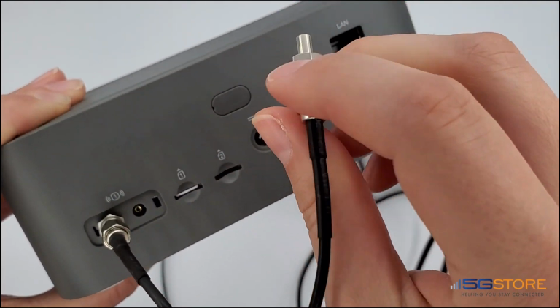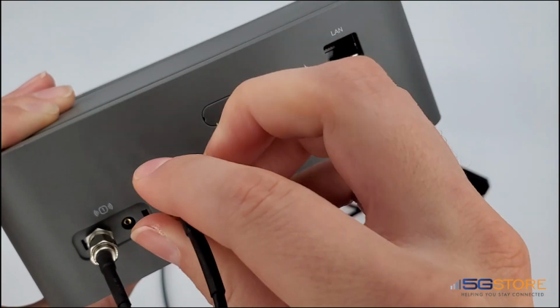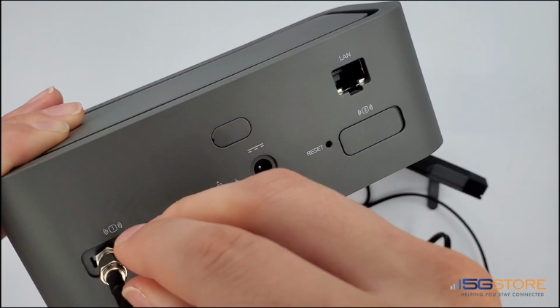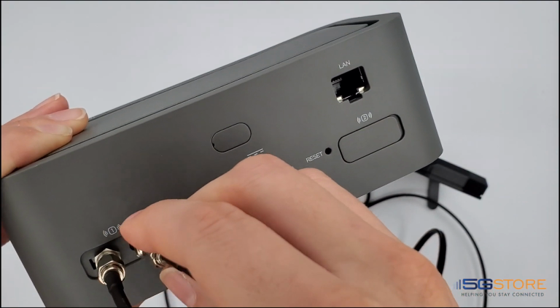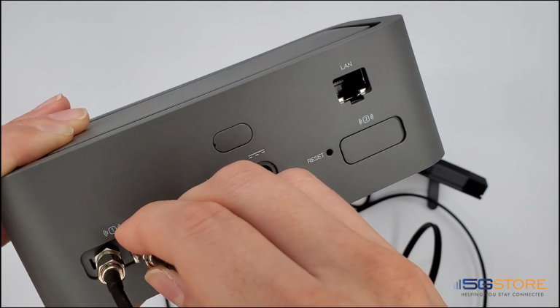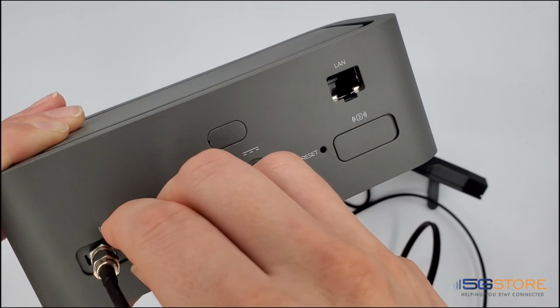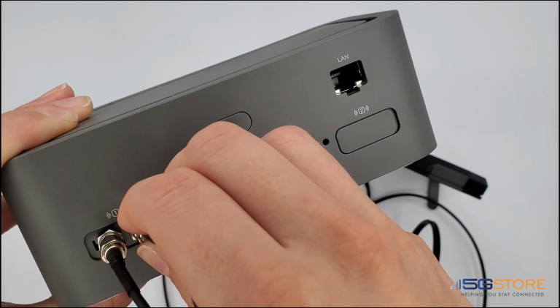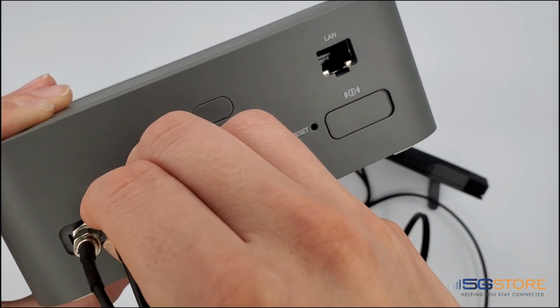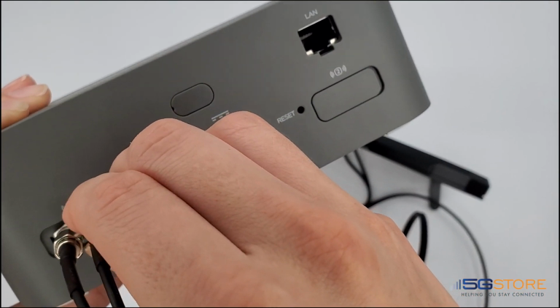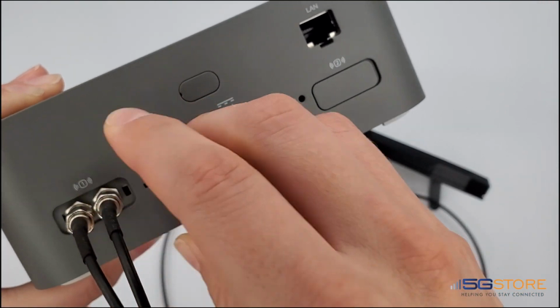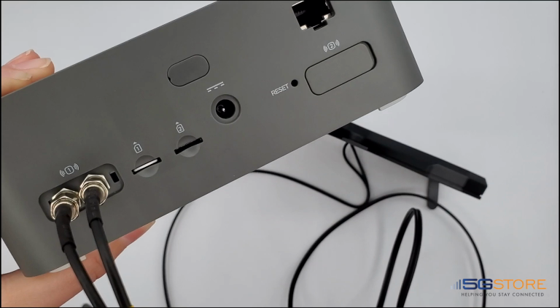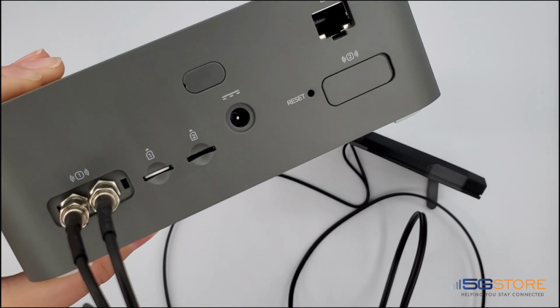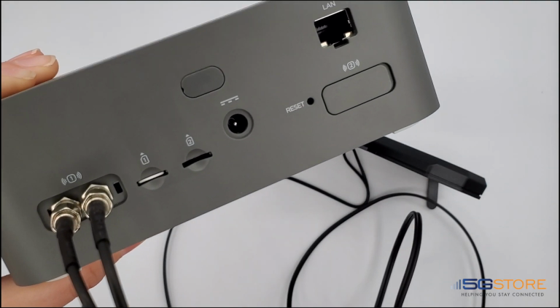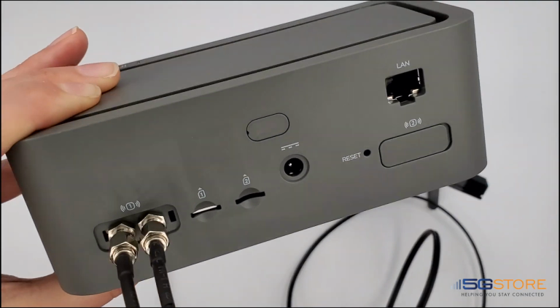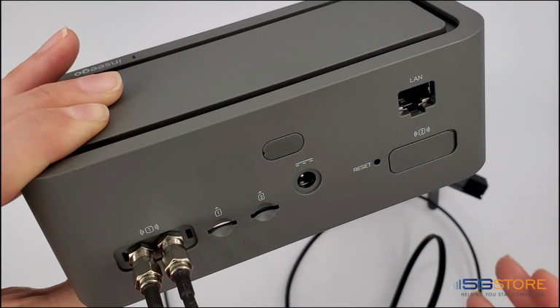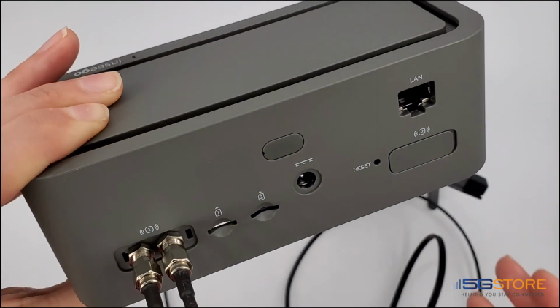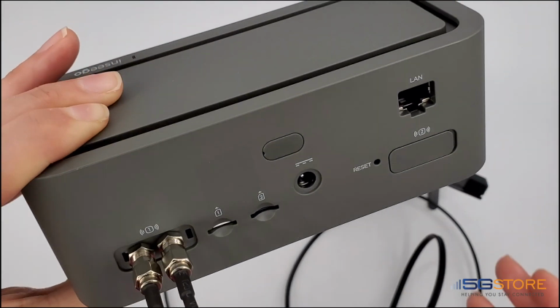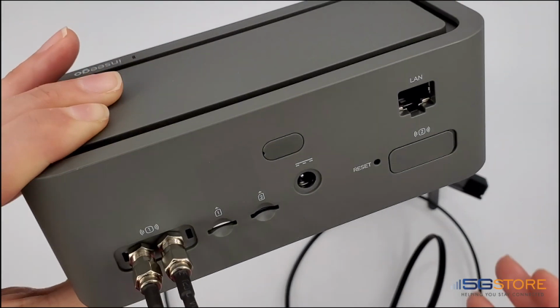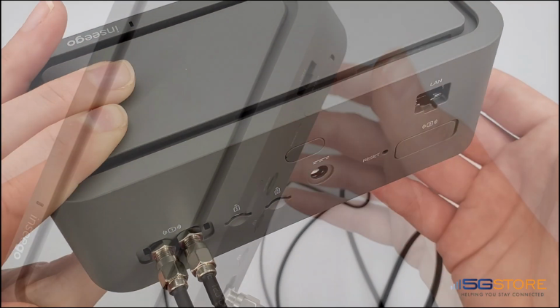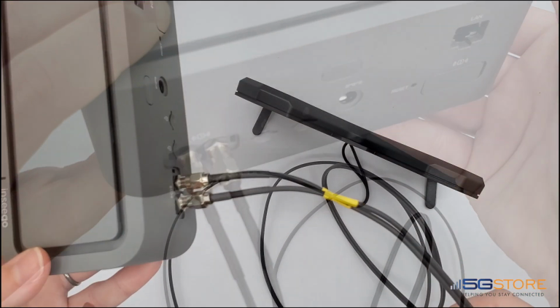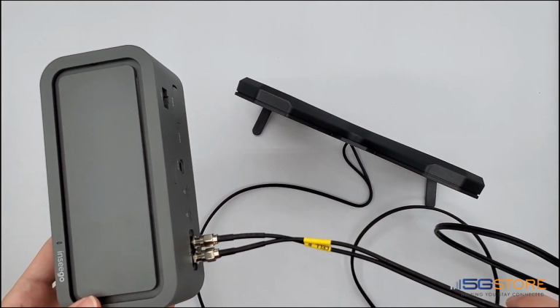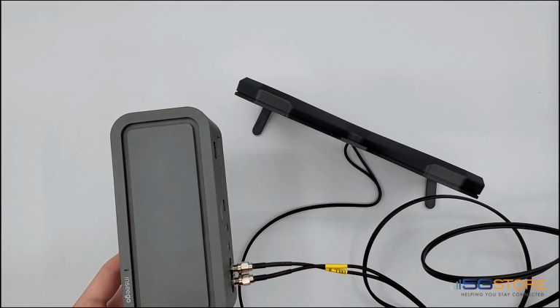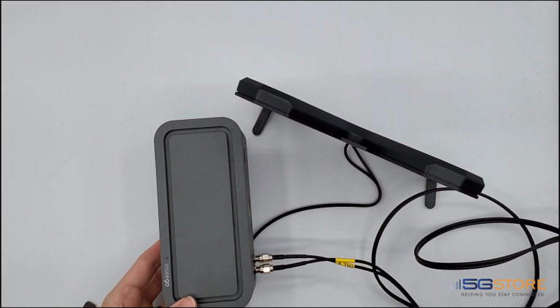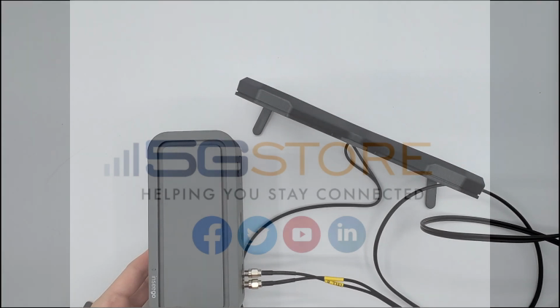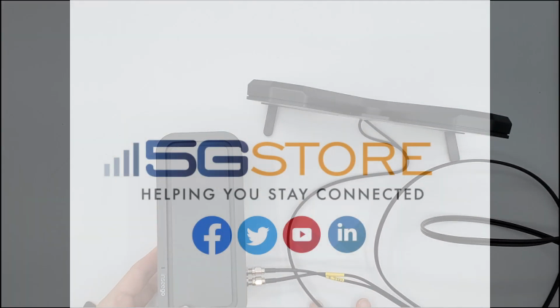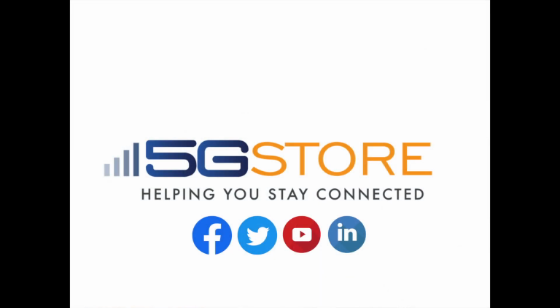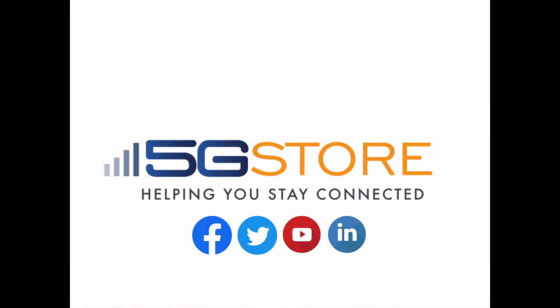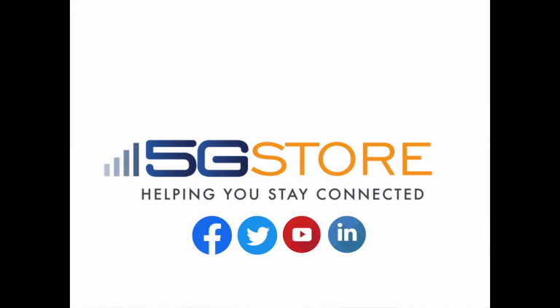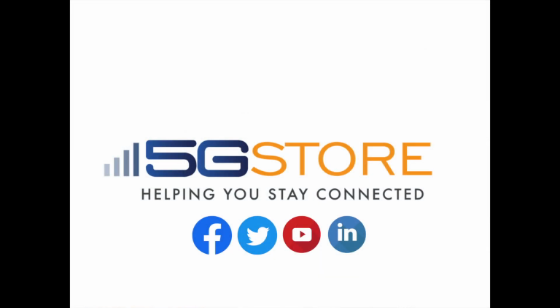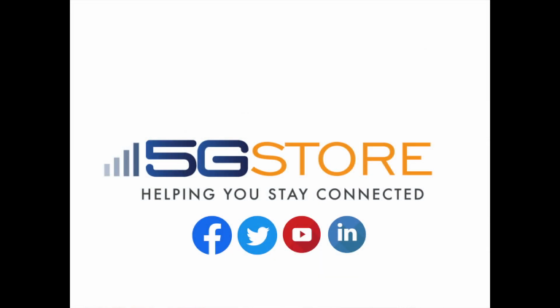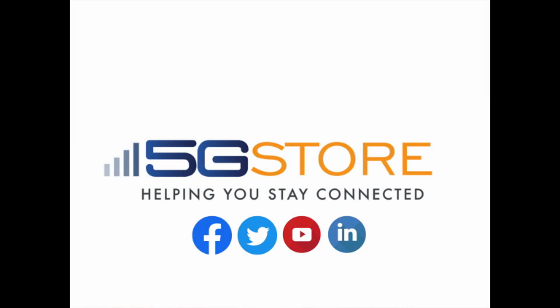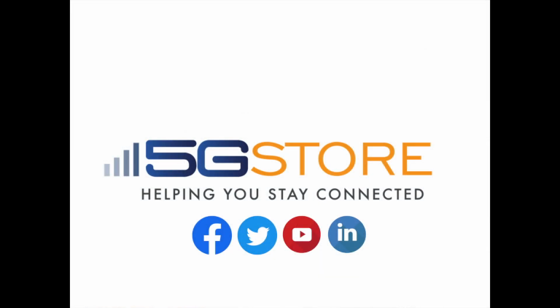Should you have four connections, port two is going to be exactly the same. That's all there is to it. Please subscribe to our channel for more videos like this.